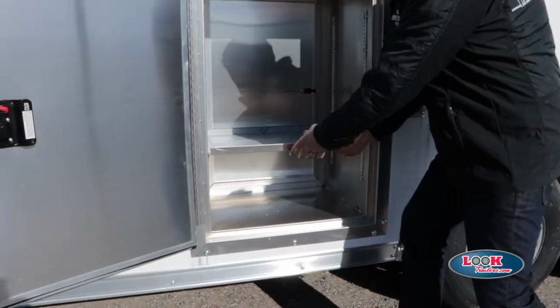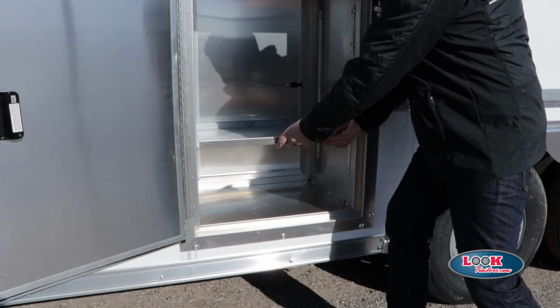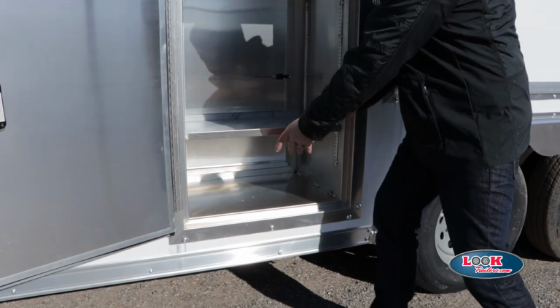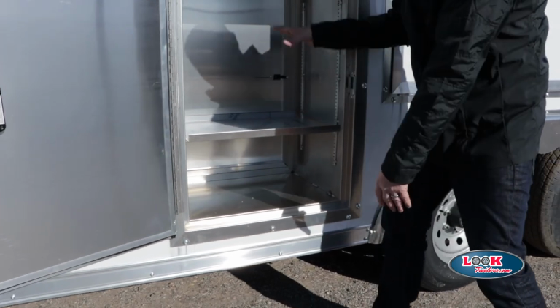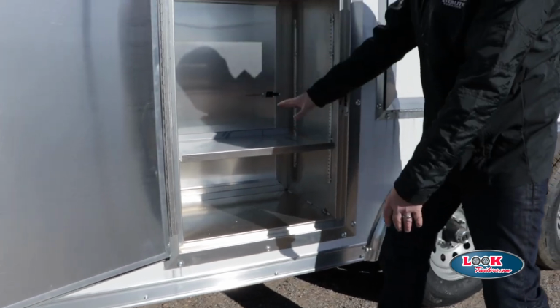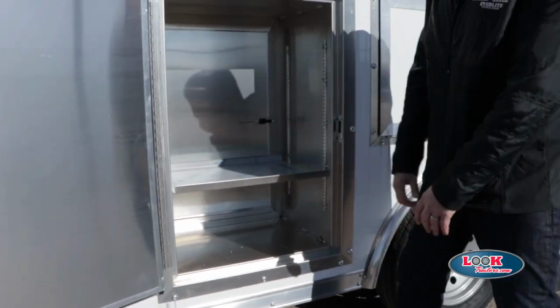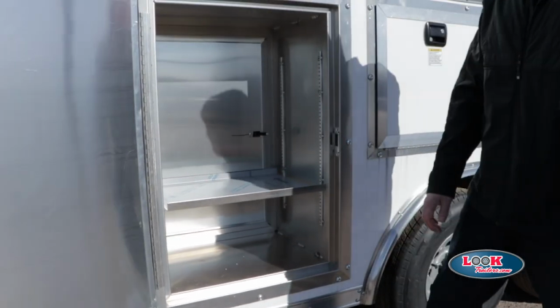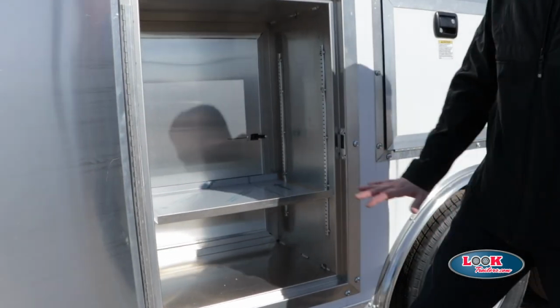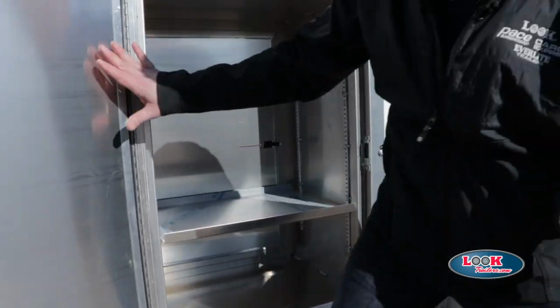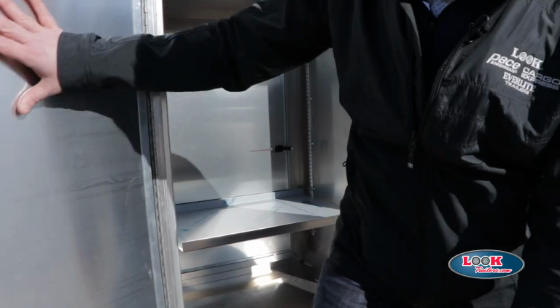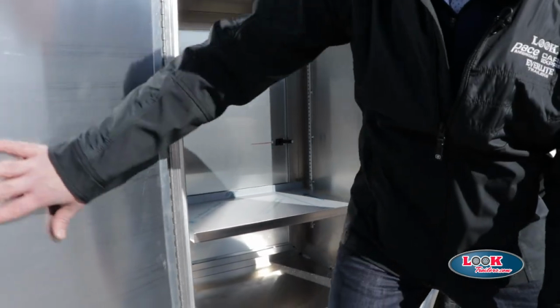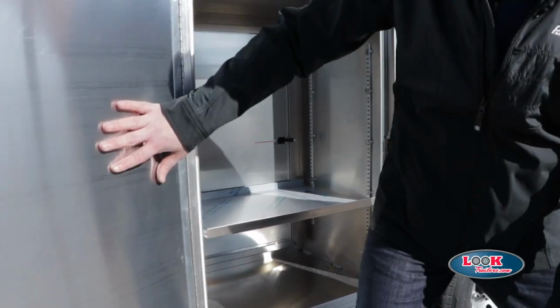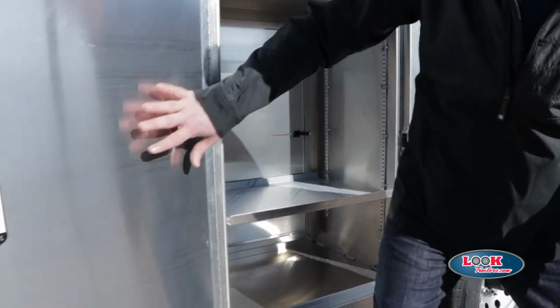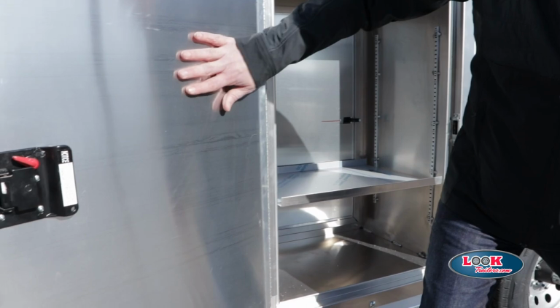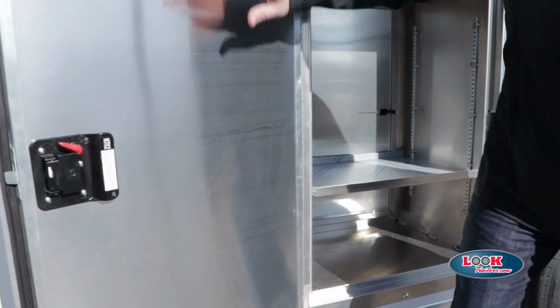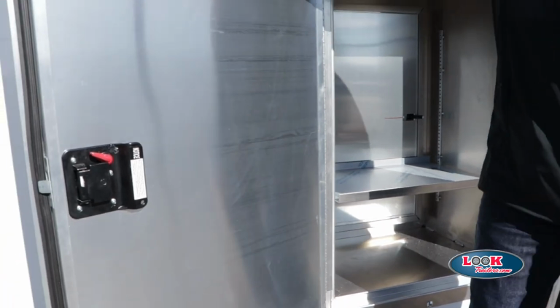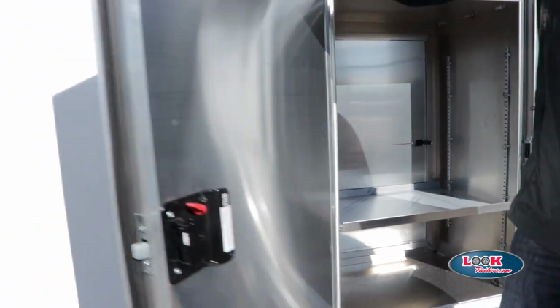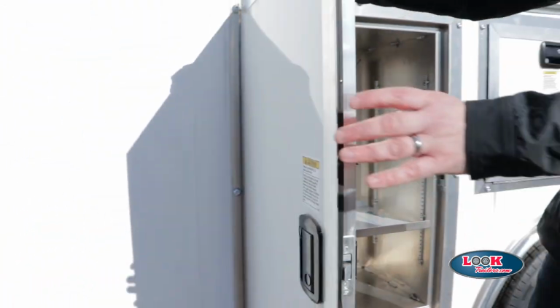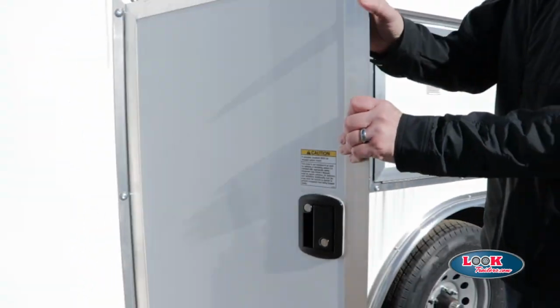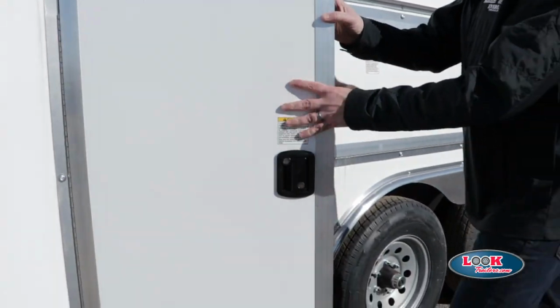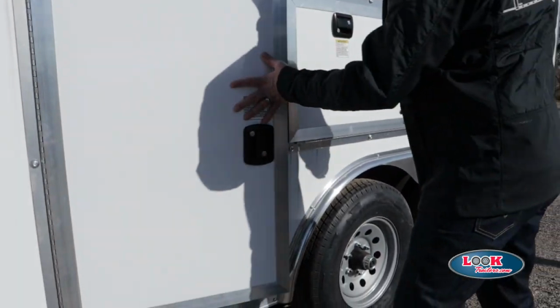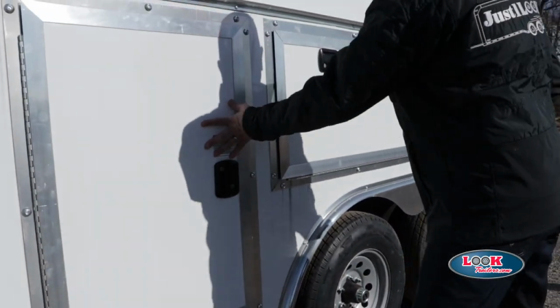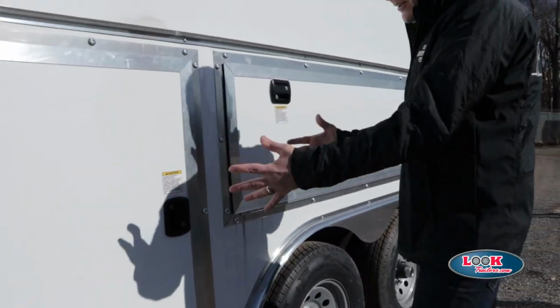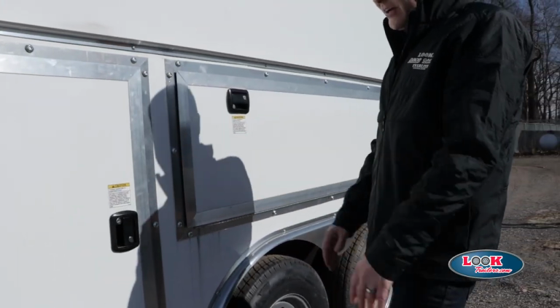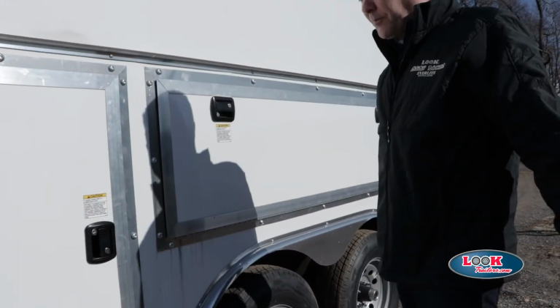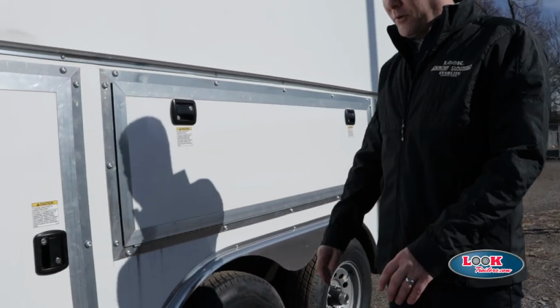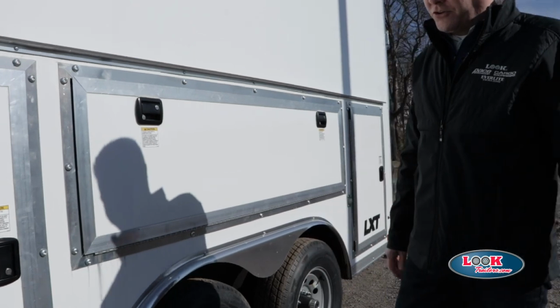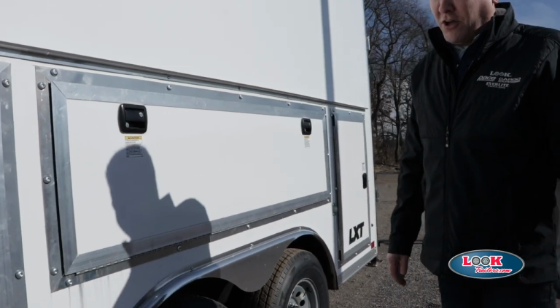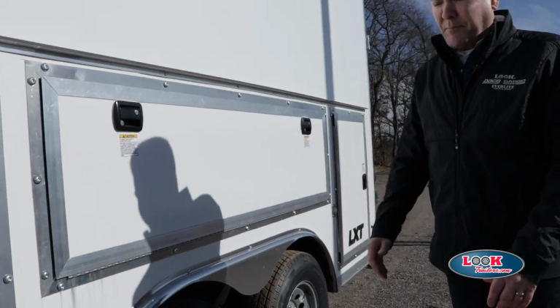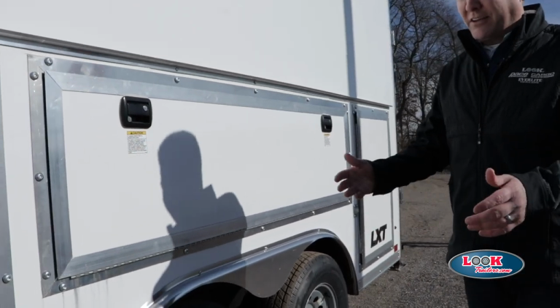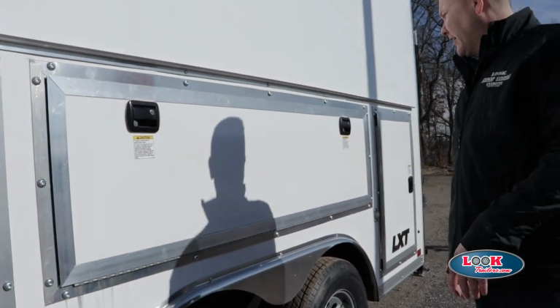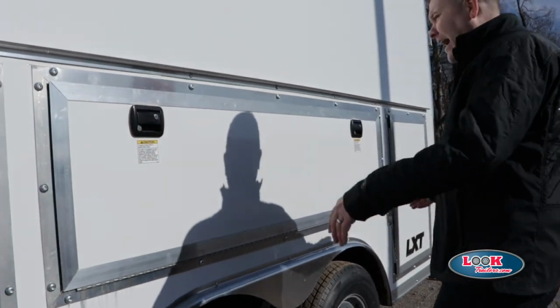It has the adjustable shelves, so that gives you that versatility. It also has an aluminum back, which makes that door very strong, and that slam latch is just a high-performance feature for that particular item.